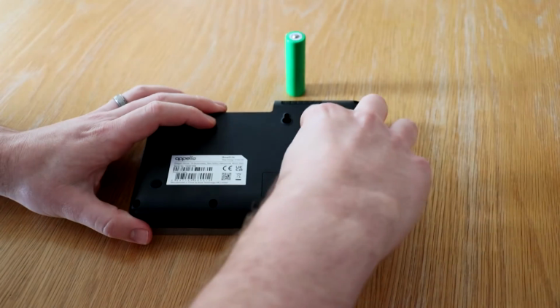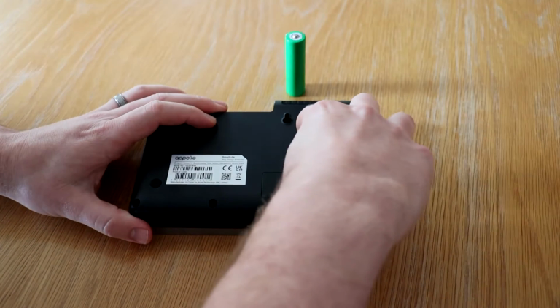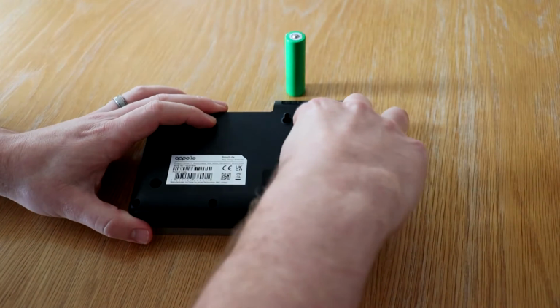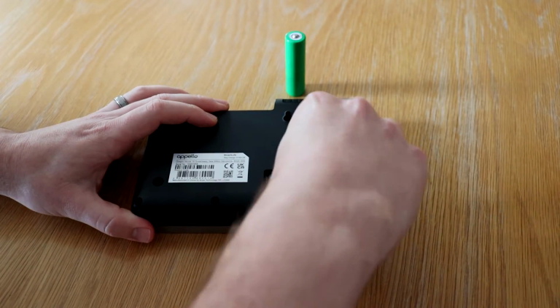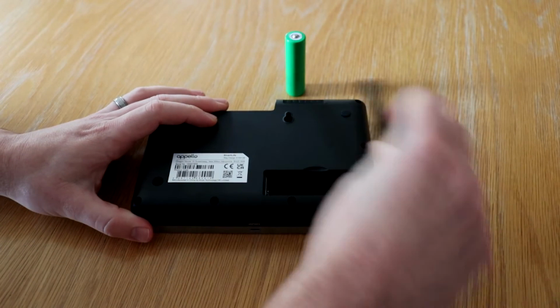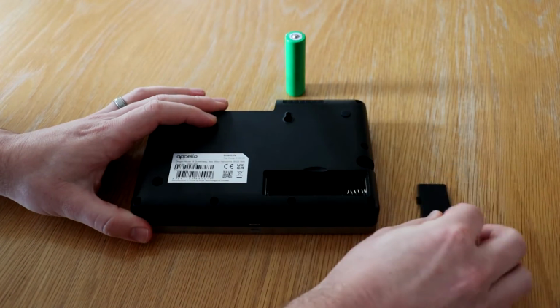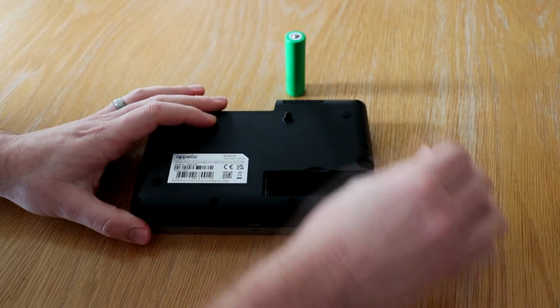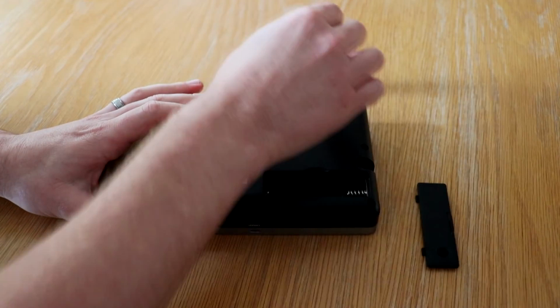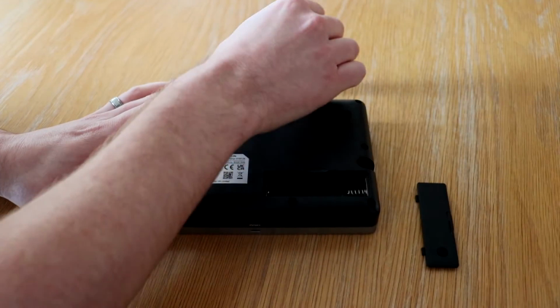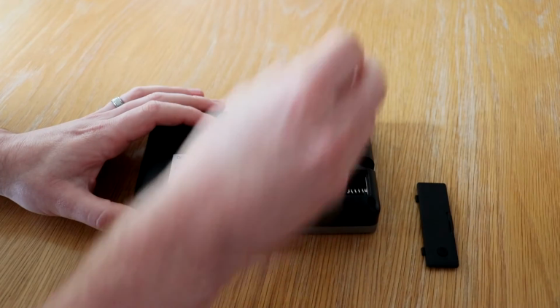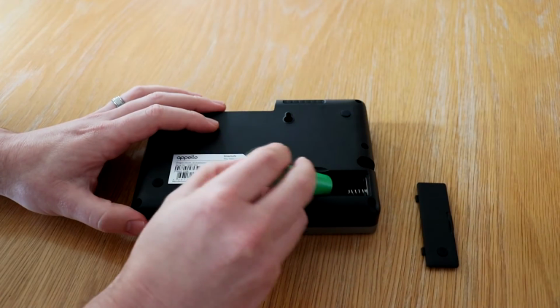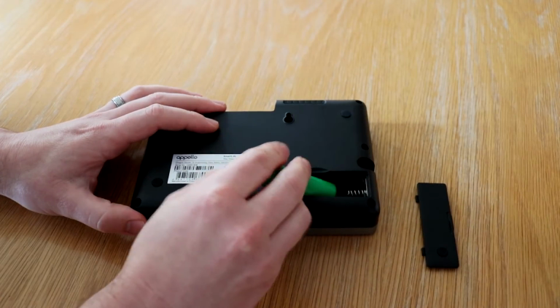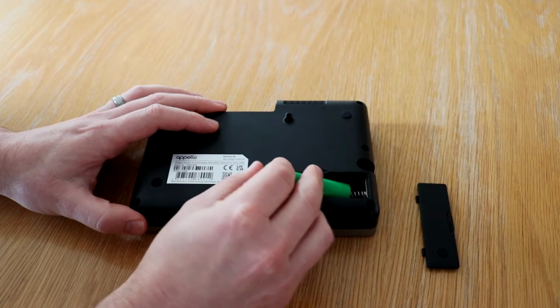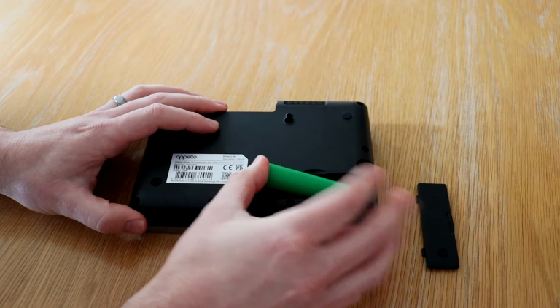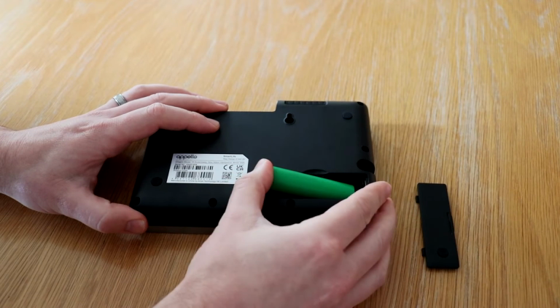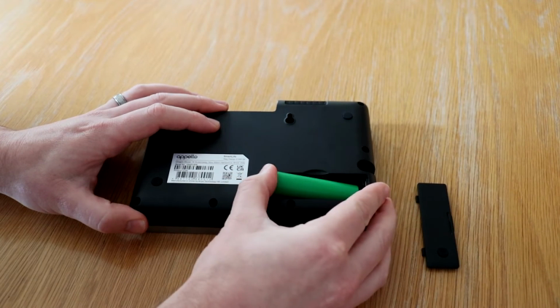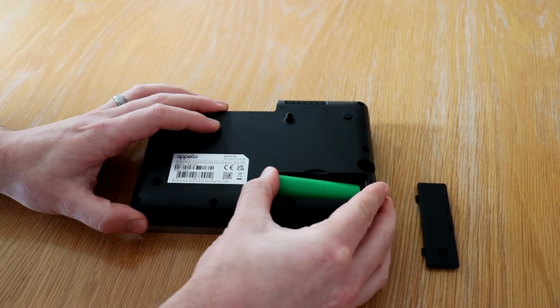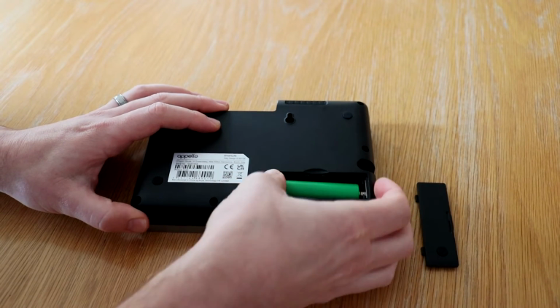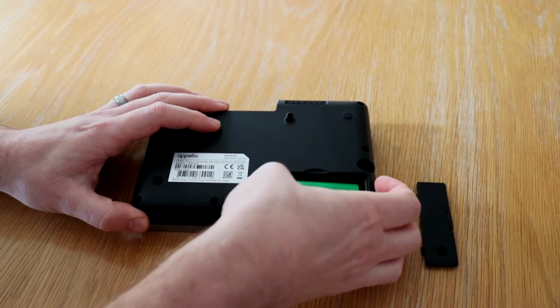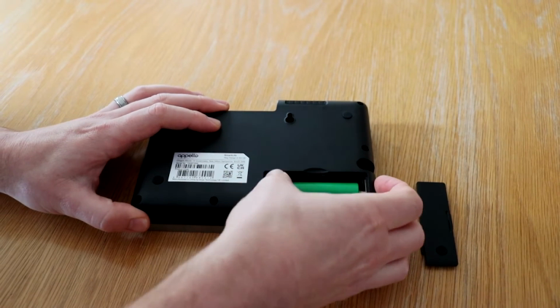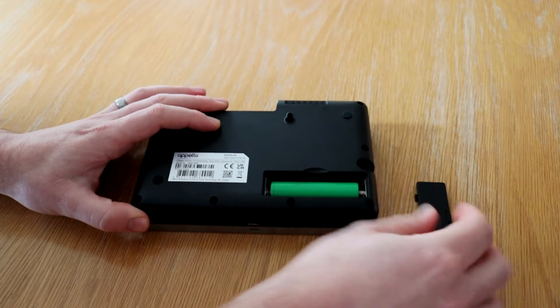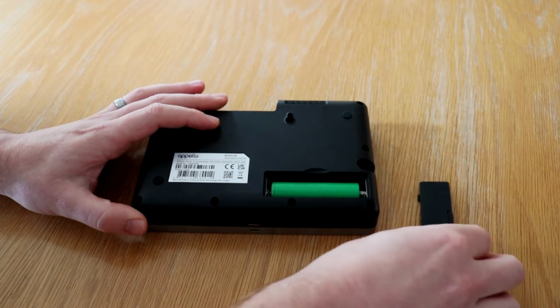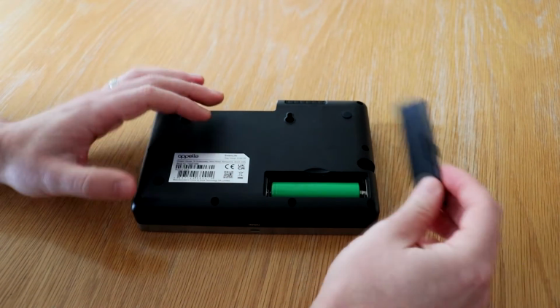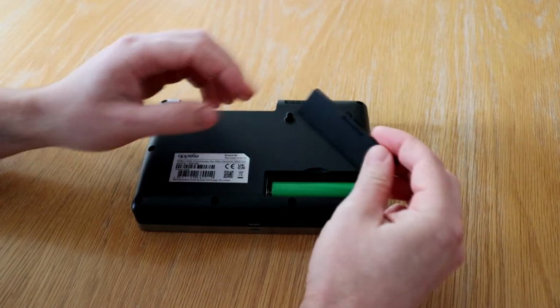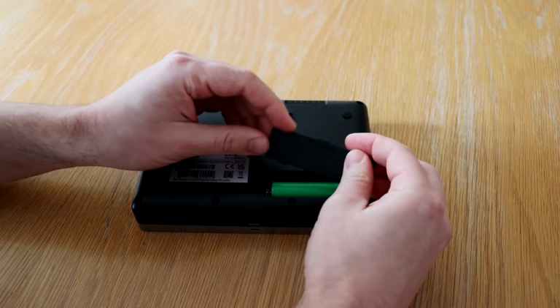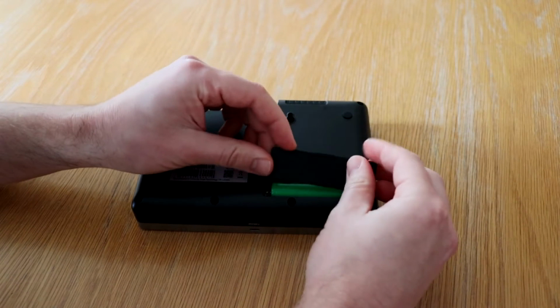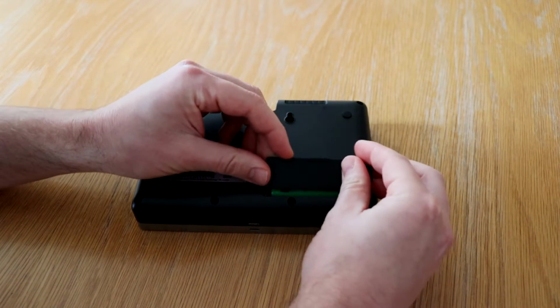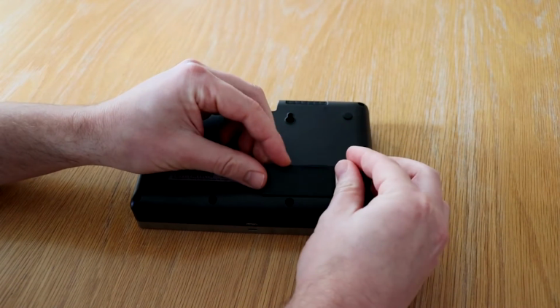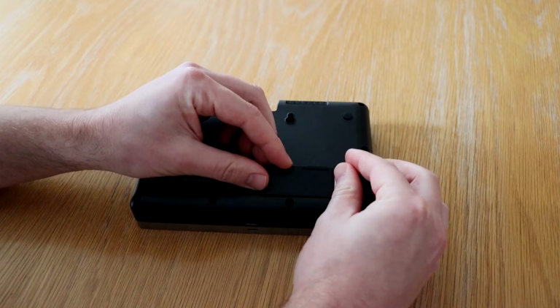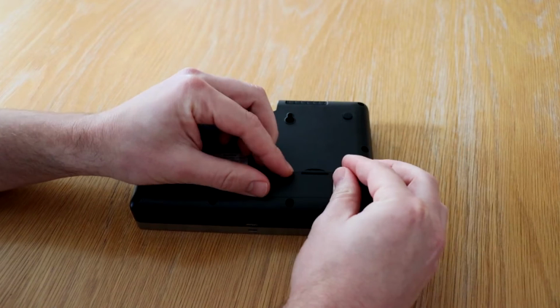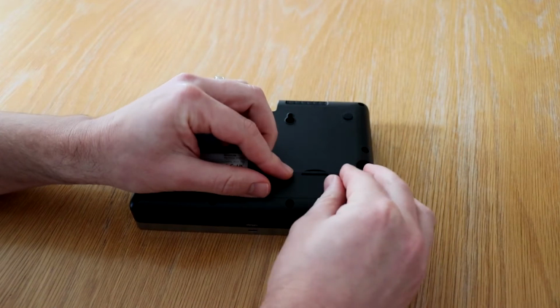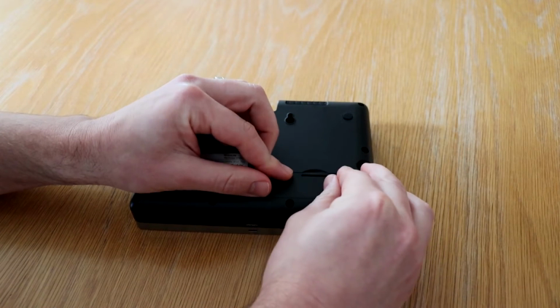Install the battery ensuring that the positive and negative terminals on the battery align to those within the battery compartment, then replace the cover.